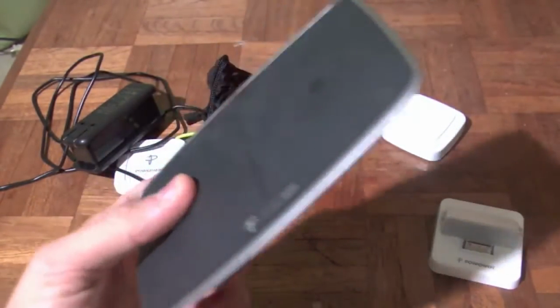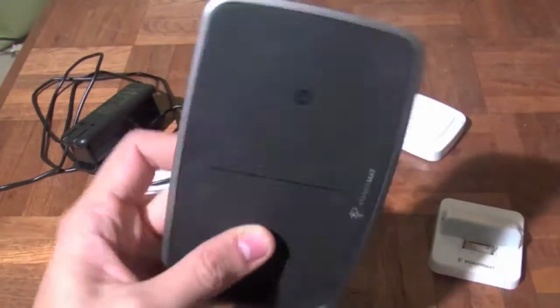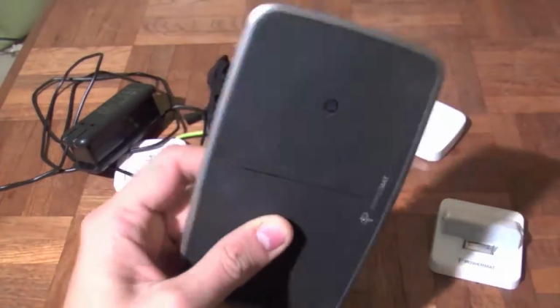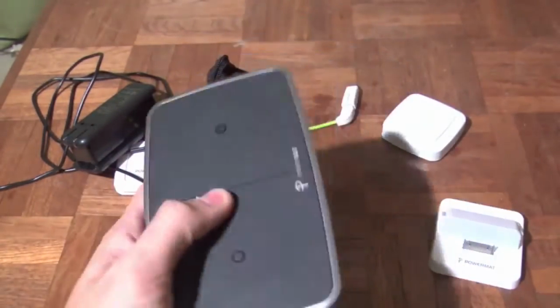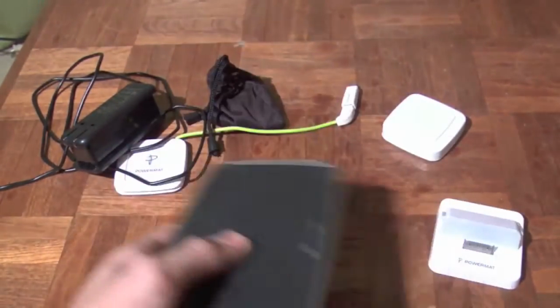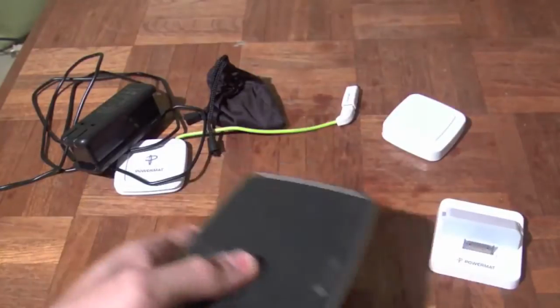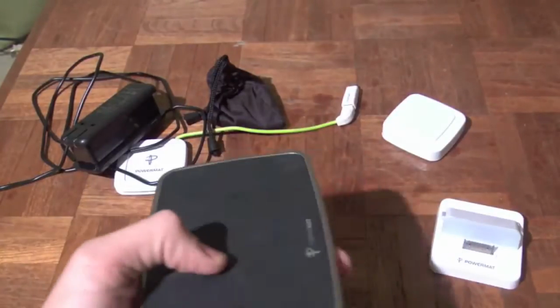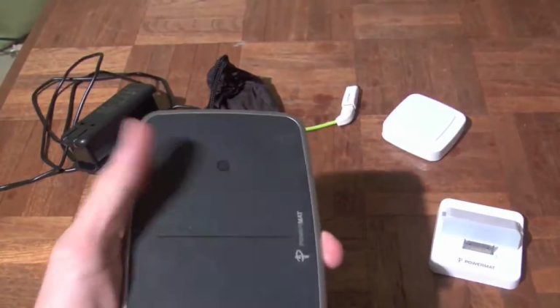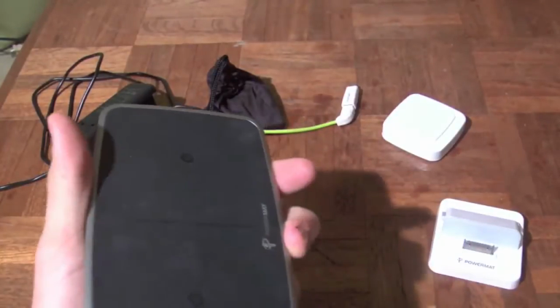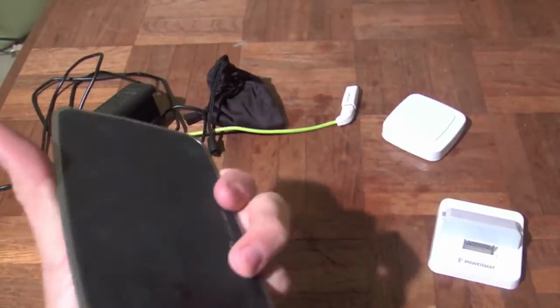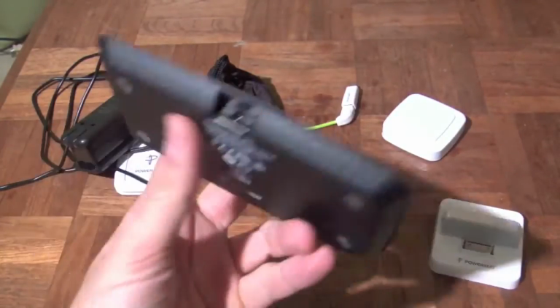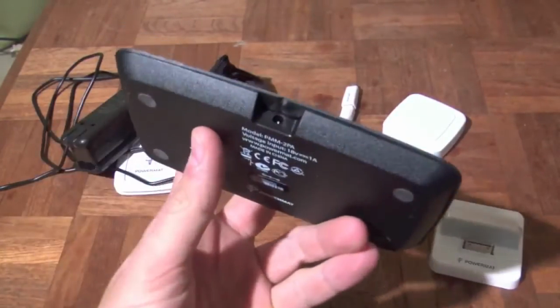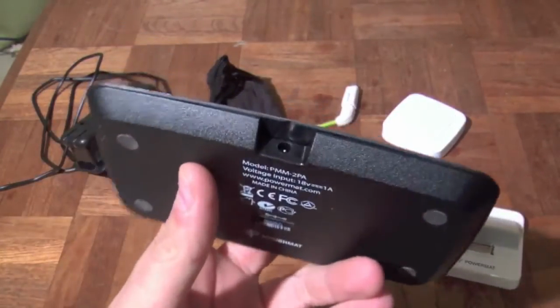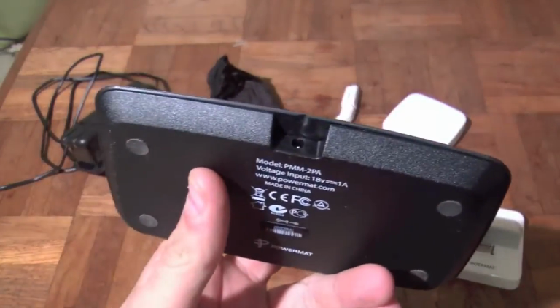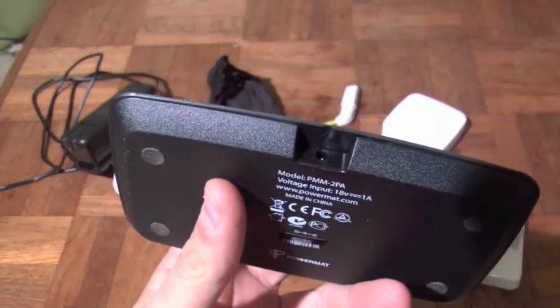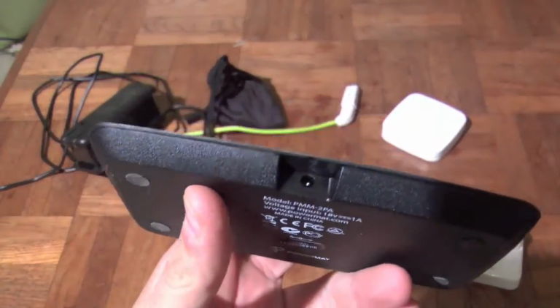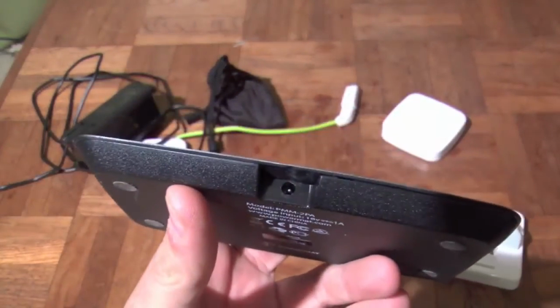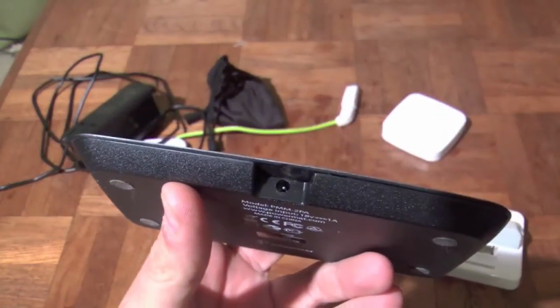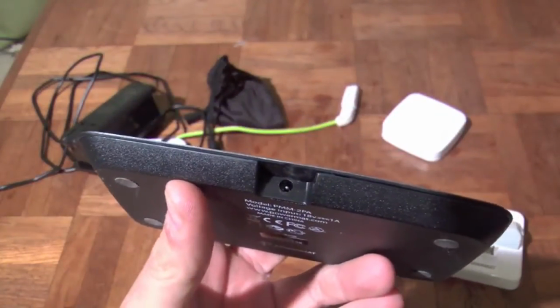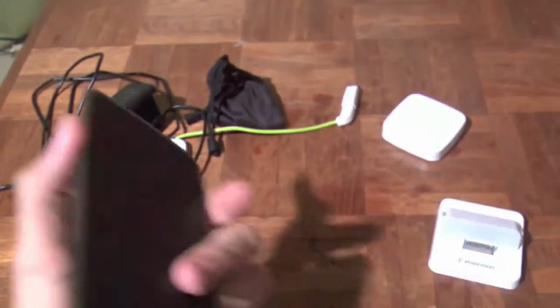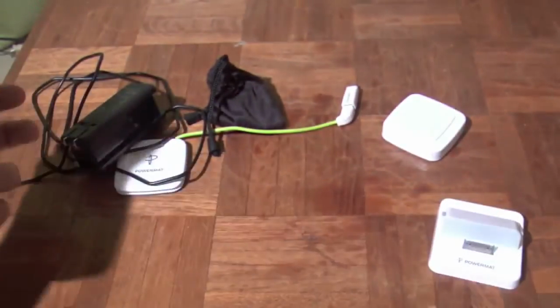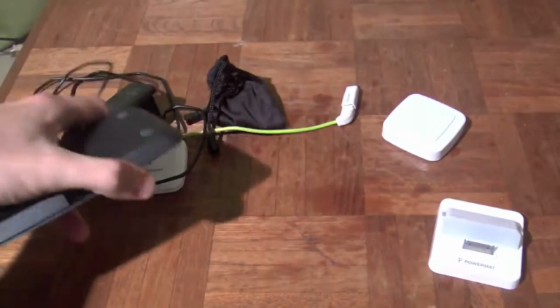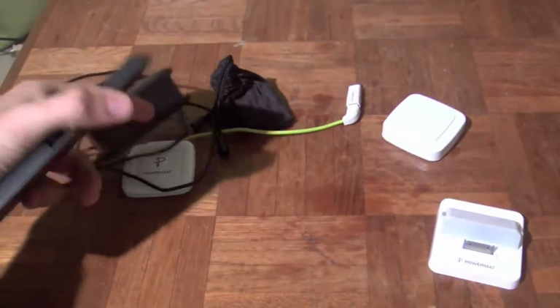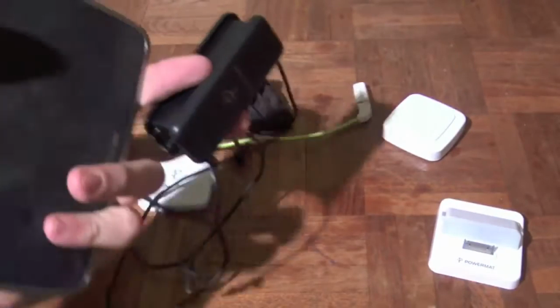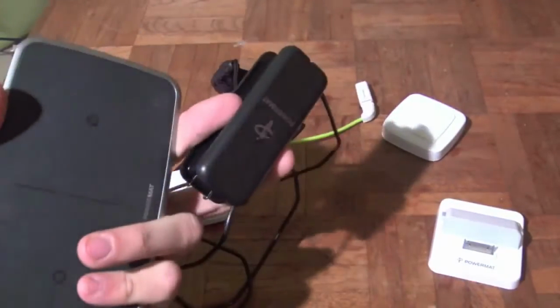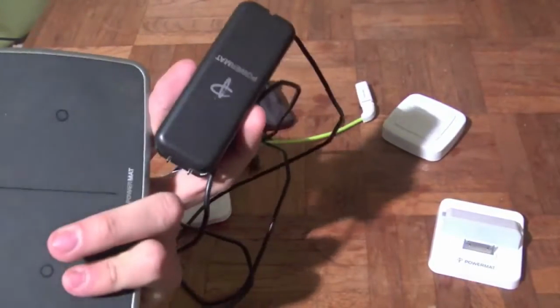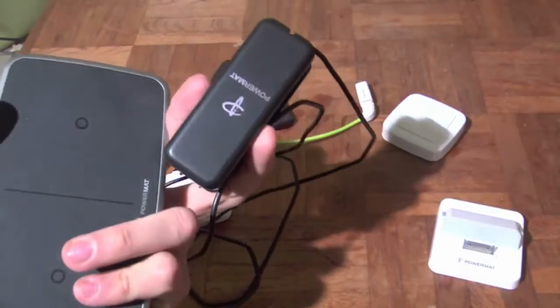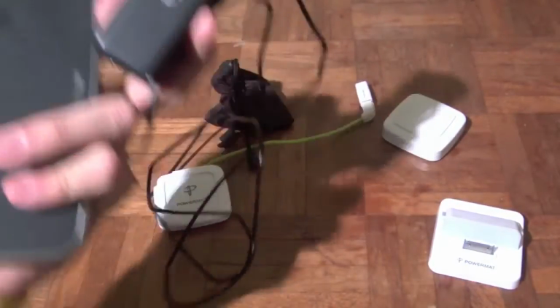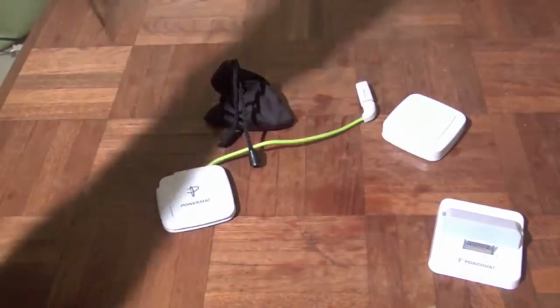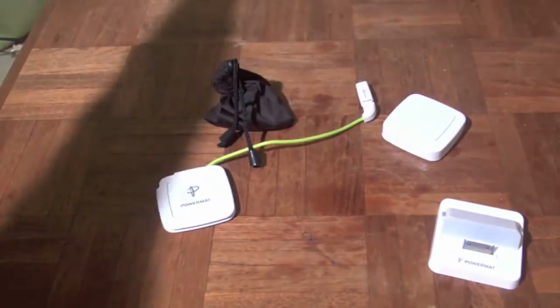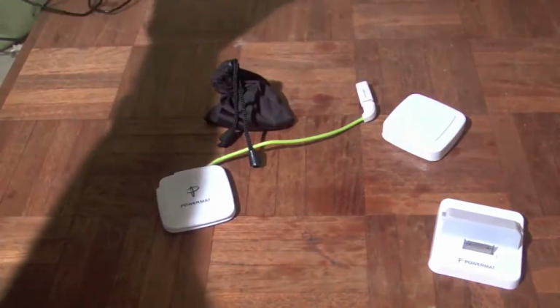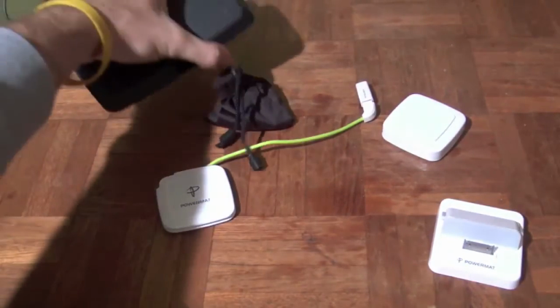There's not much to this but obviously you can see the other things around it. The only thing going on here is the power right there and that is this cable right here.